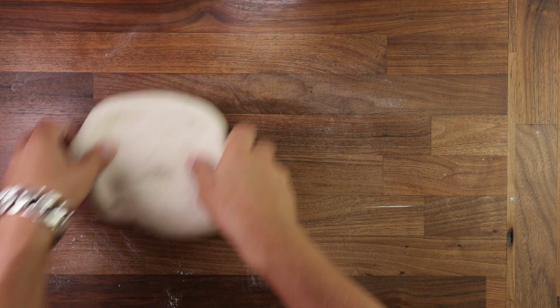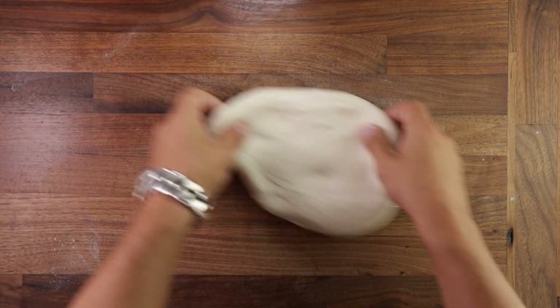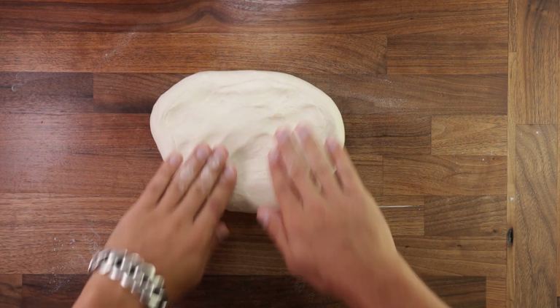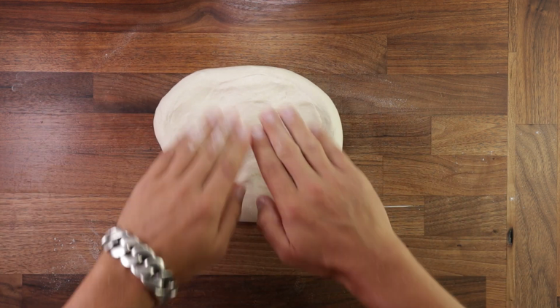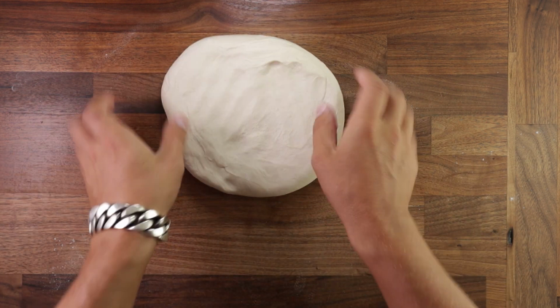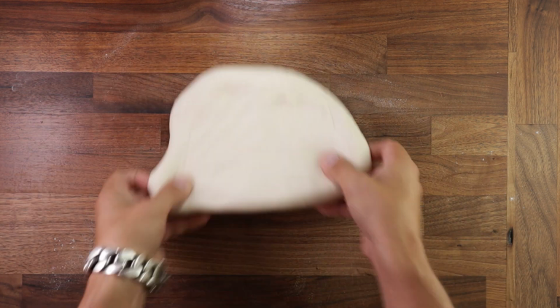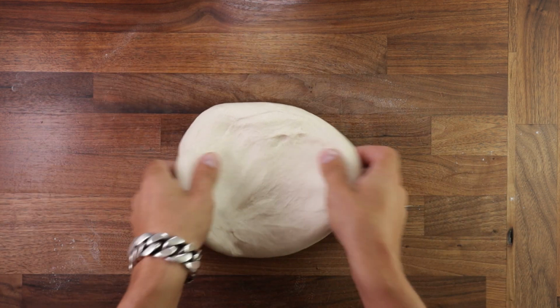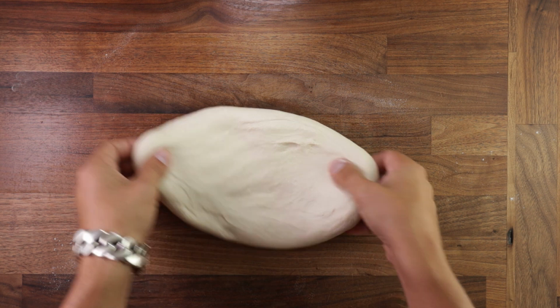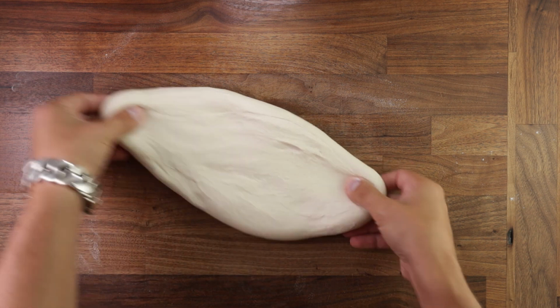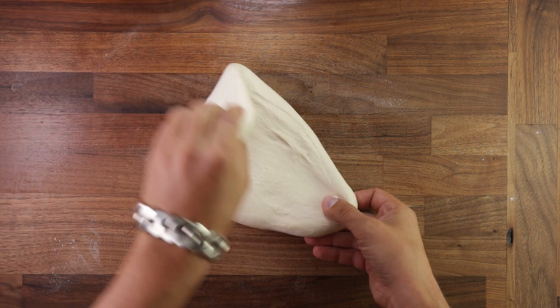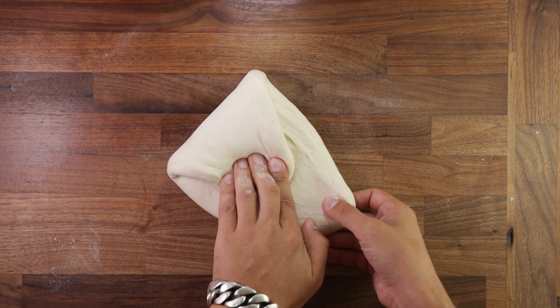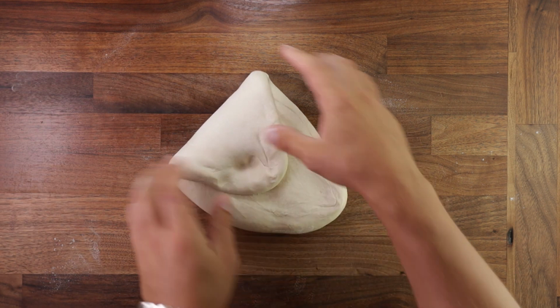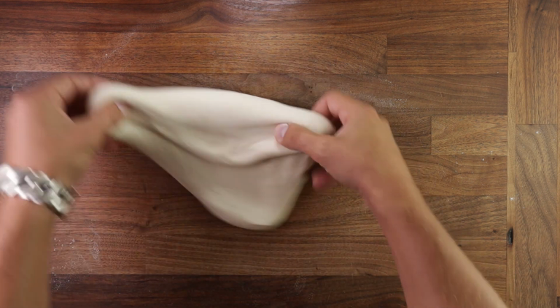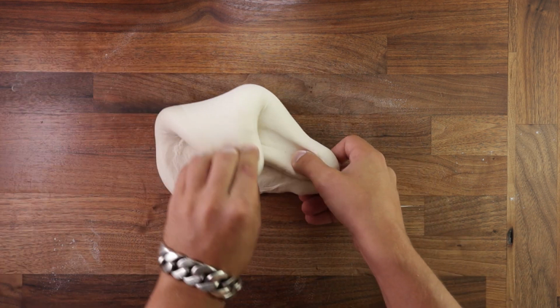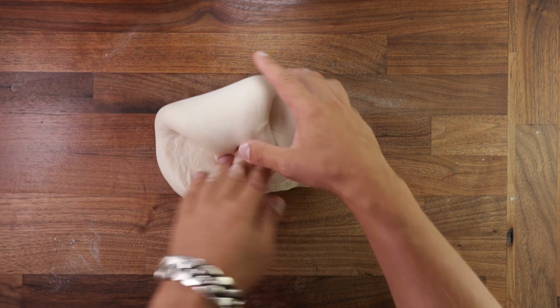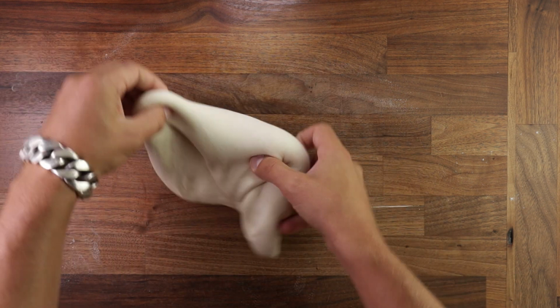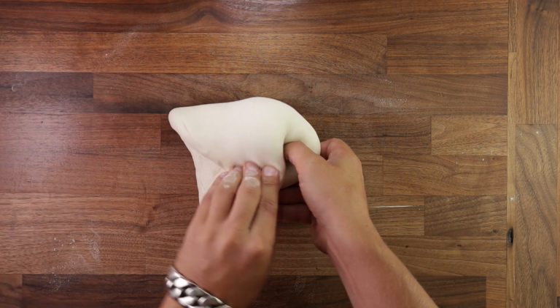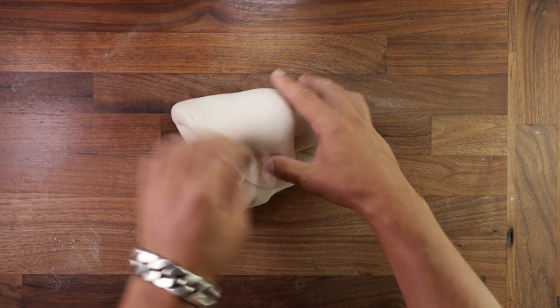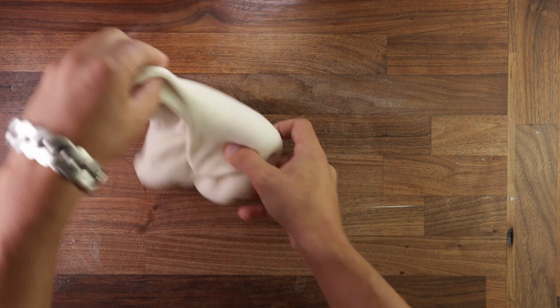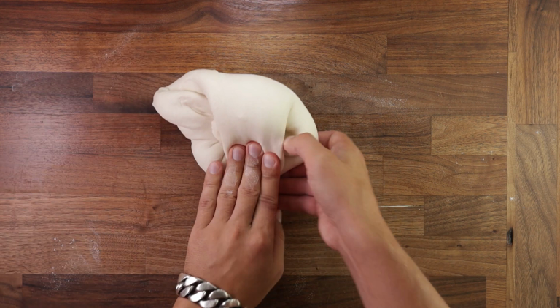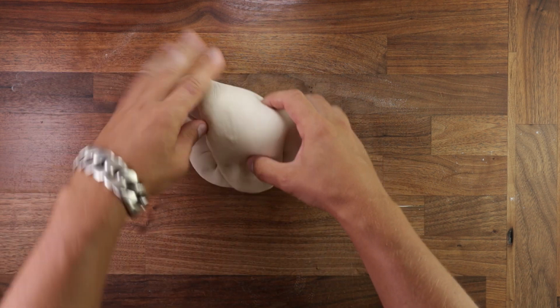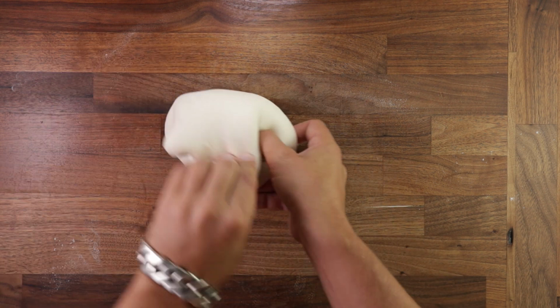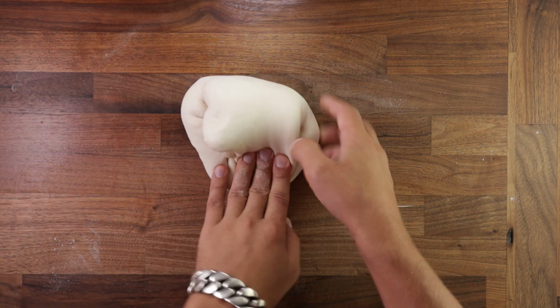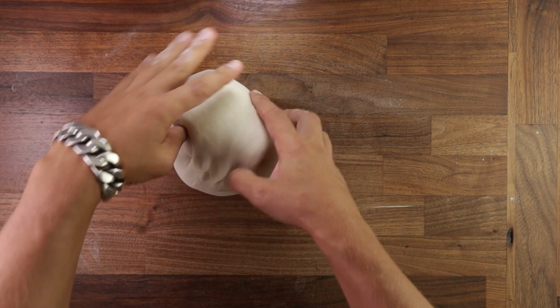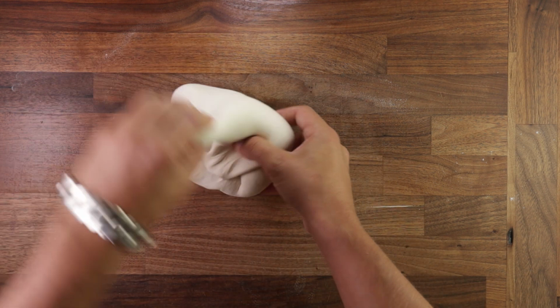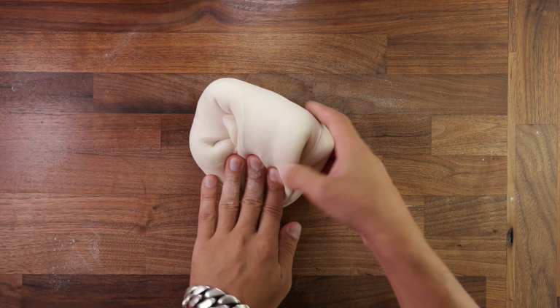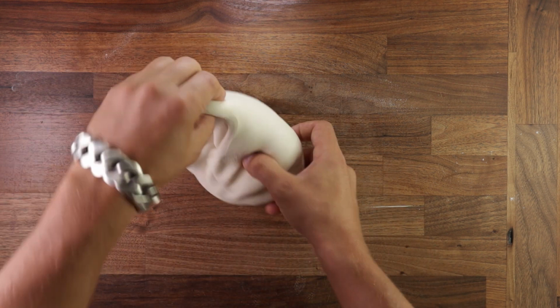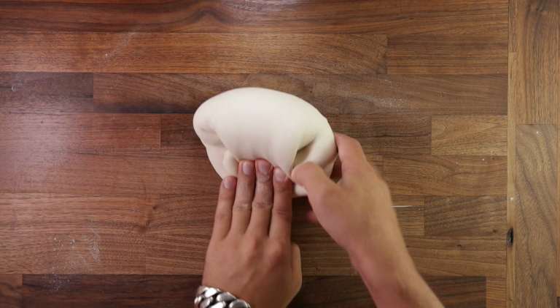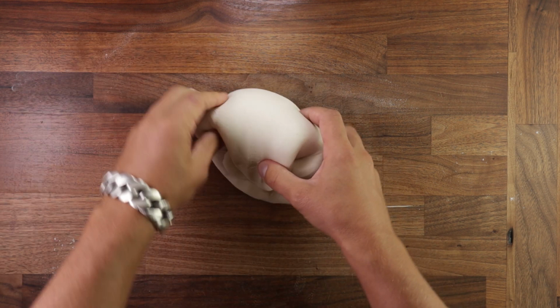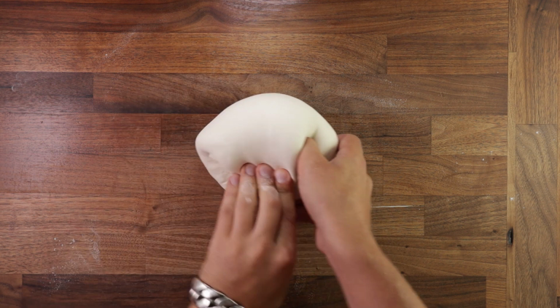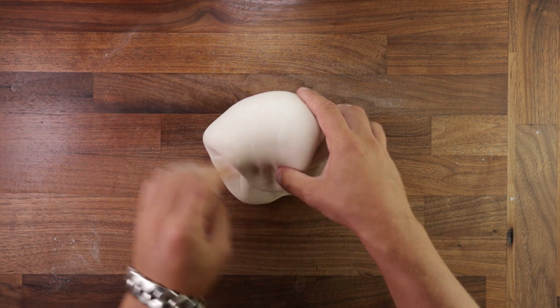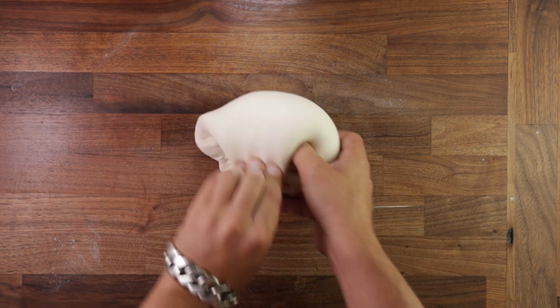Folding can equalize the temperature of your dough. If your kitchen is cold and your dough gets cool on the outside but stays warm on the inside, by folding you are distributing that temperature evenly, which will give you an even fermentation.